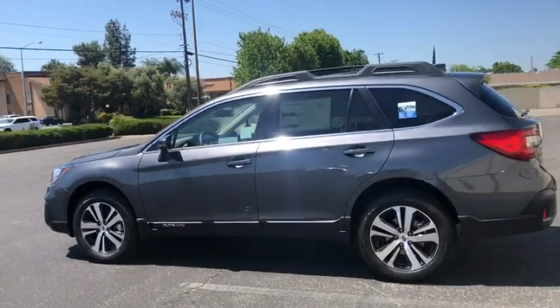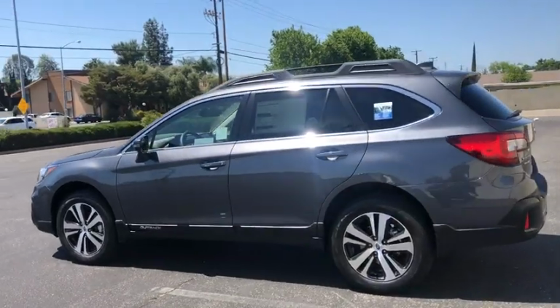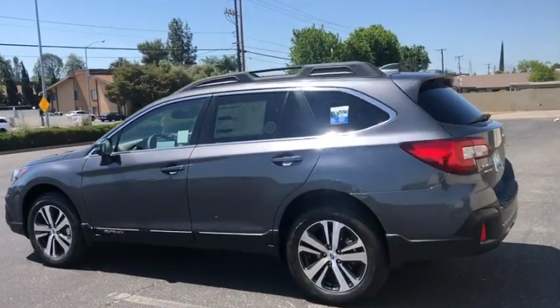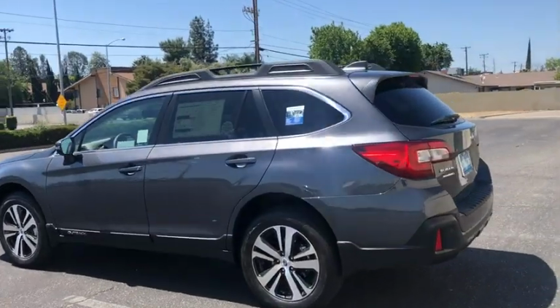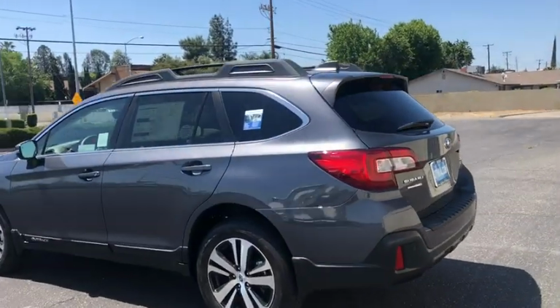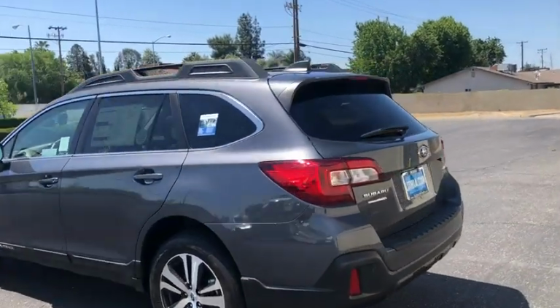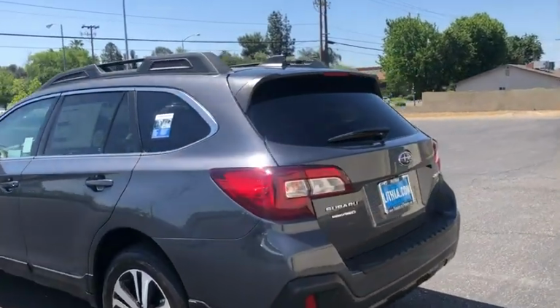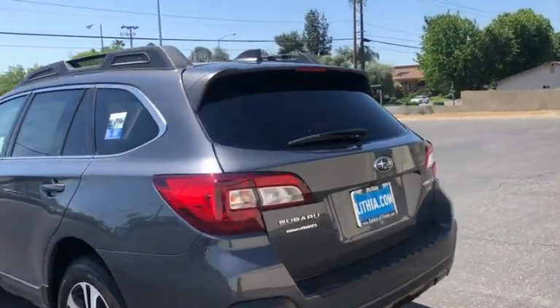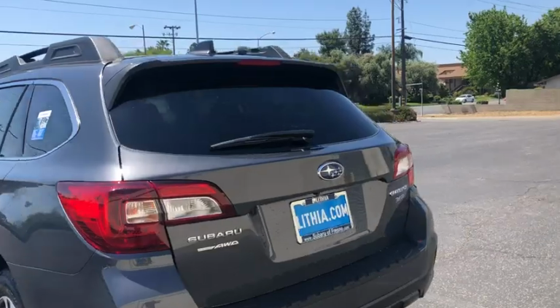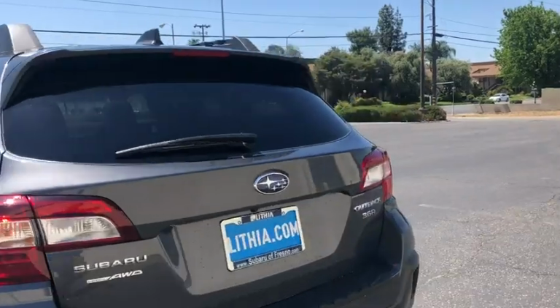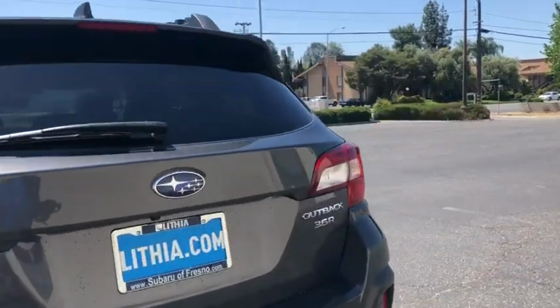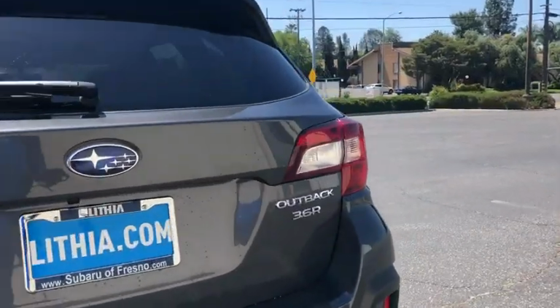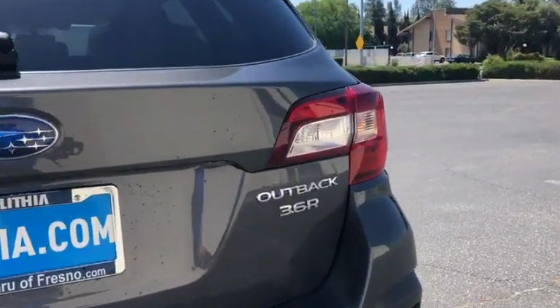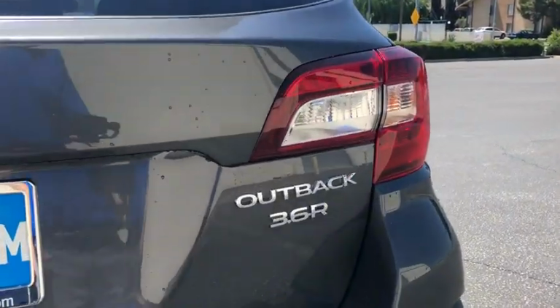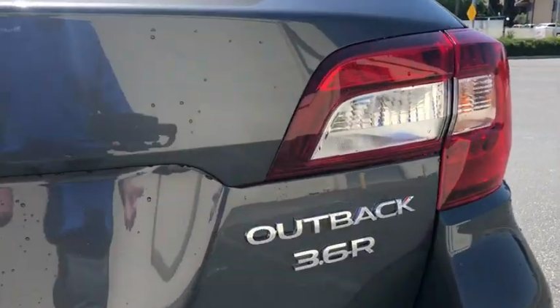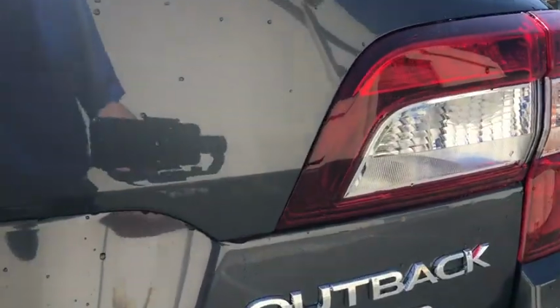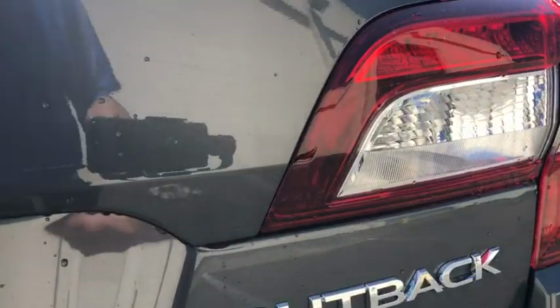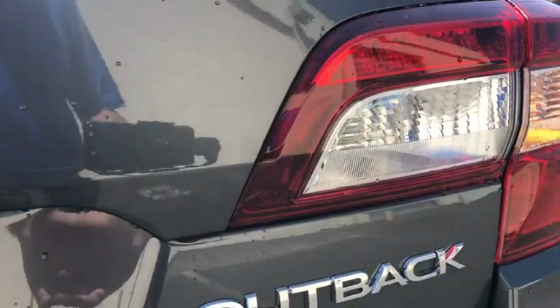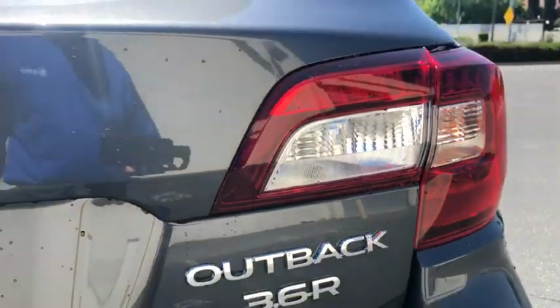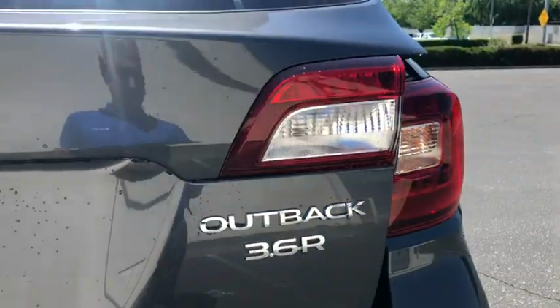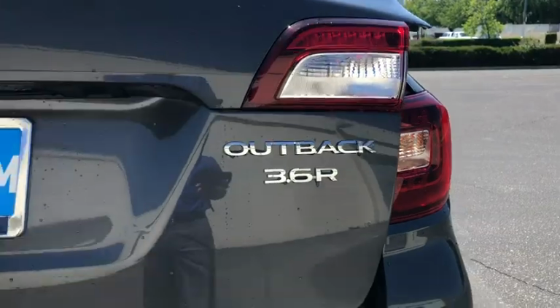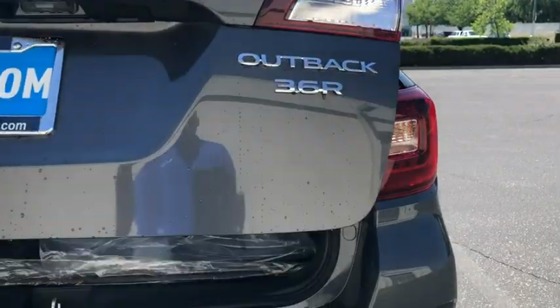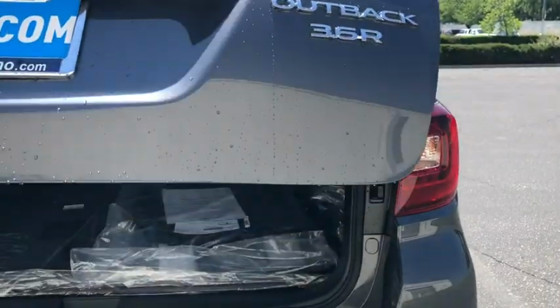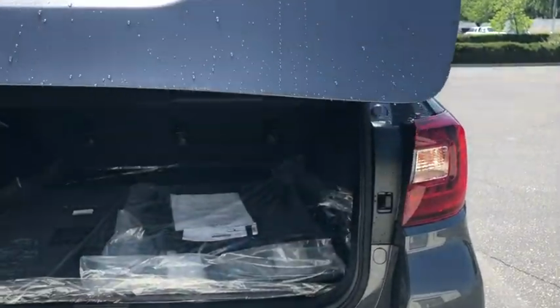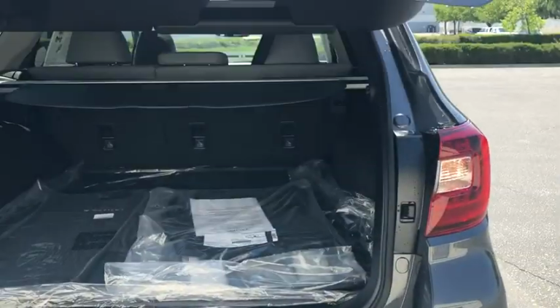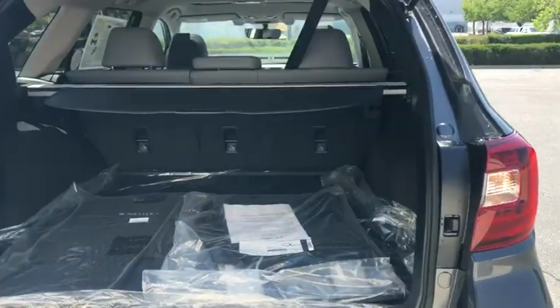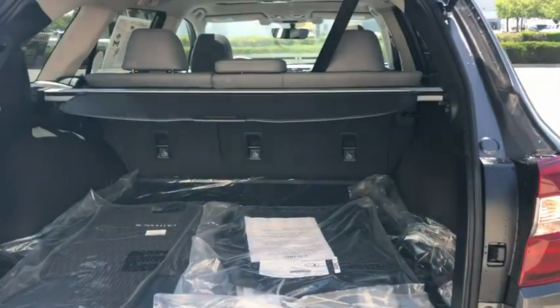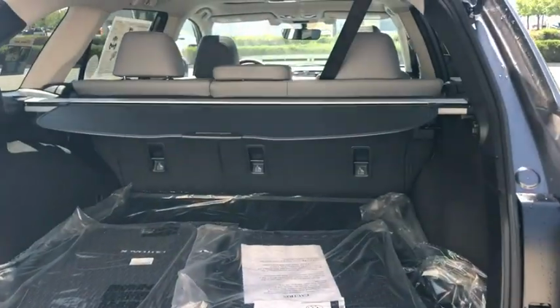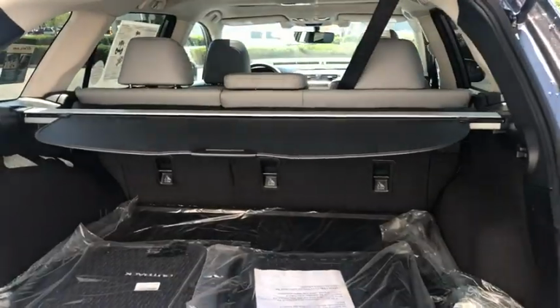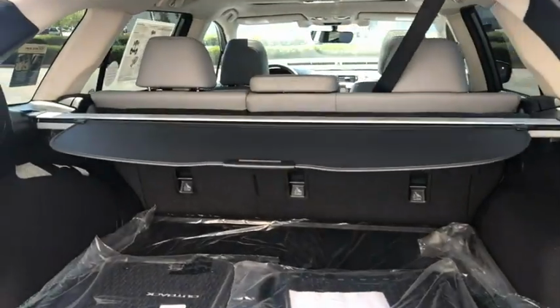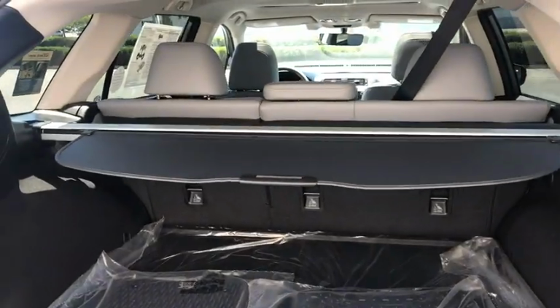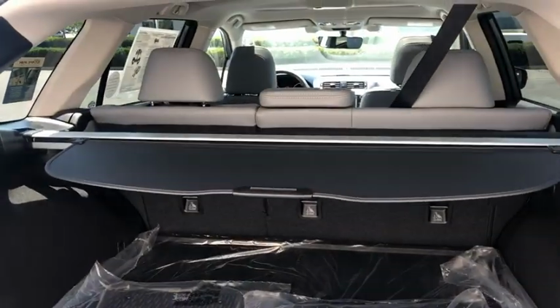Here are some of this vehicle's great options: backup camera, keyless entry, power liftgate, all-wheel drive, power passenger seat, leather-wrapped steering wheel, driver lumbar, adjustable steering wheel, power steering, cruise control.